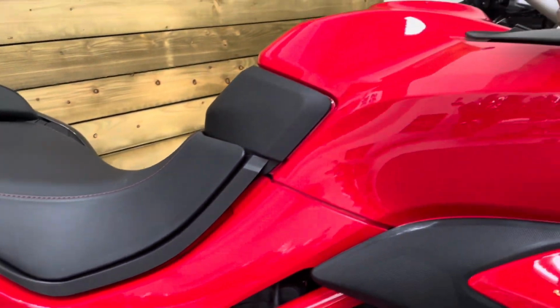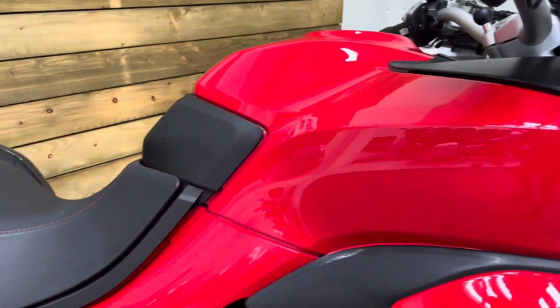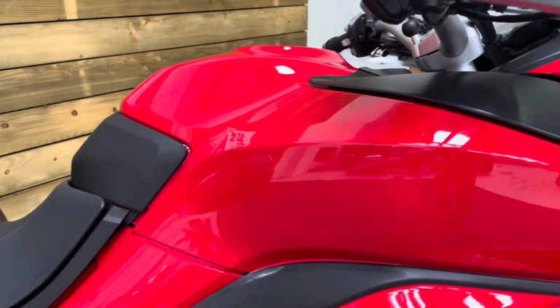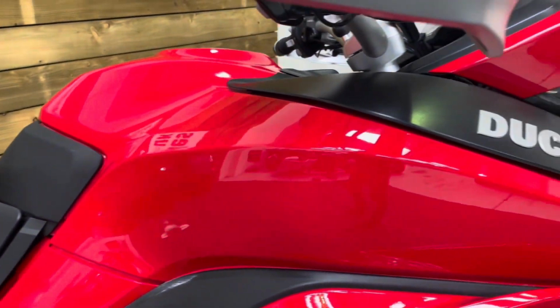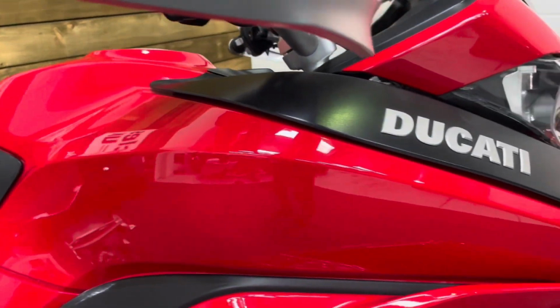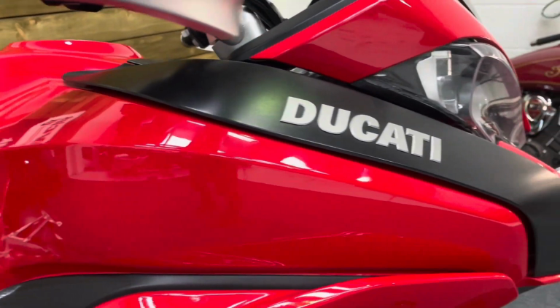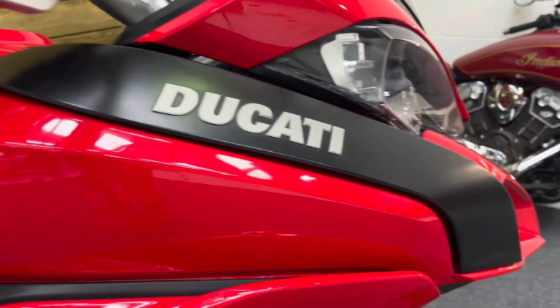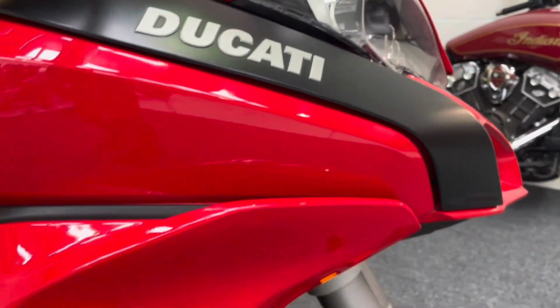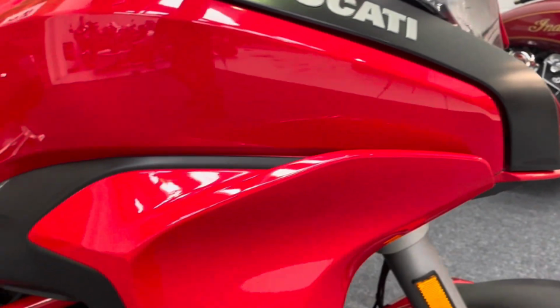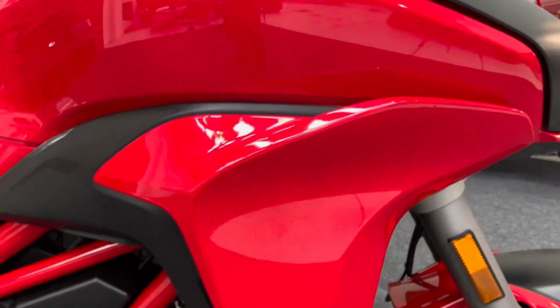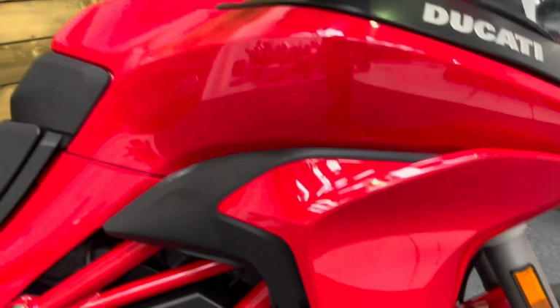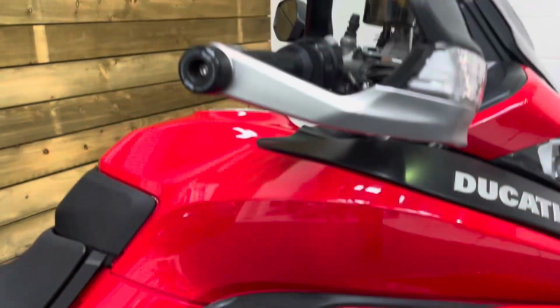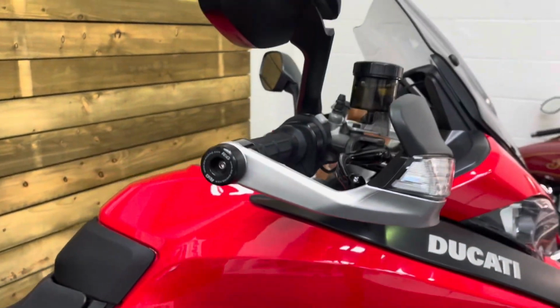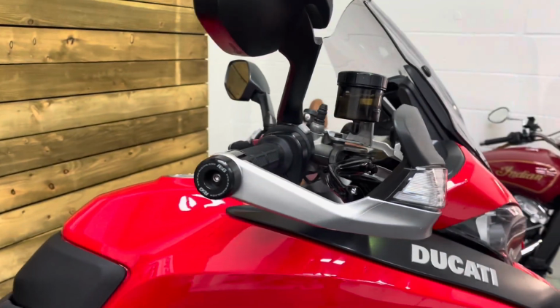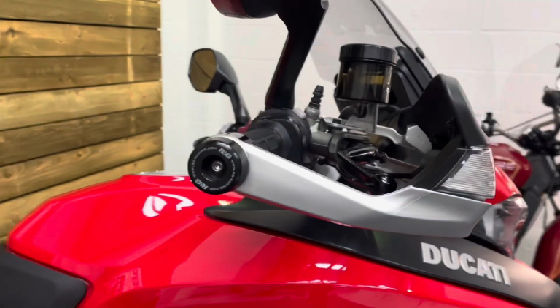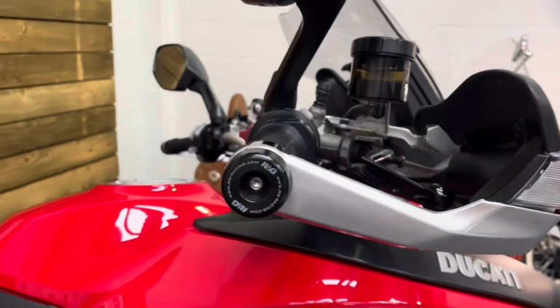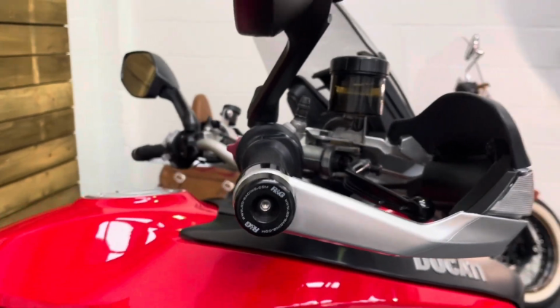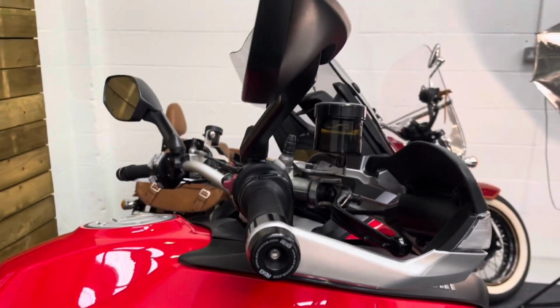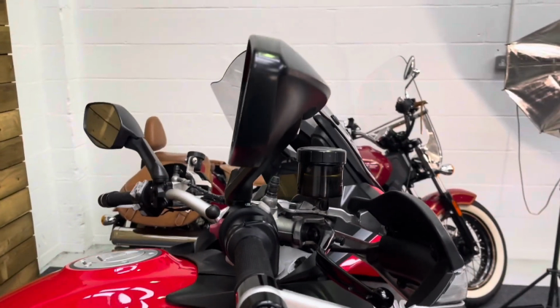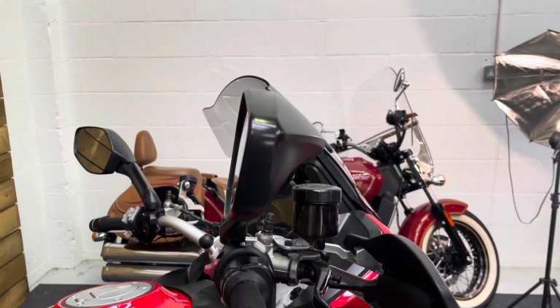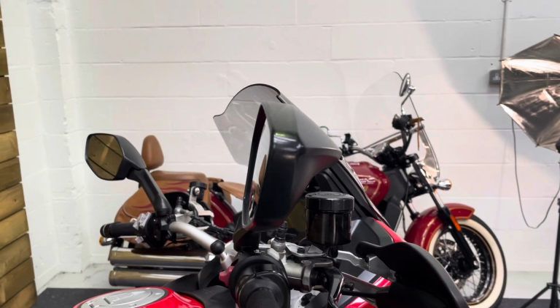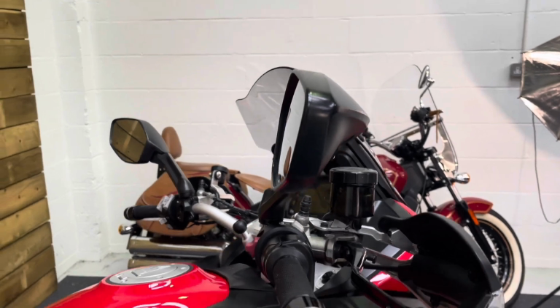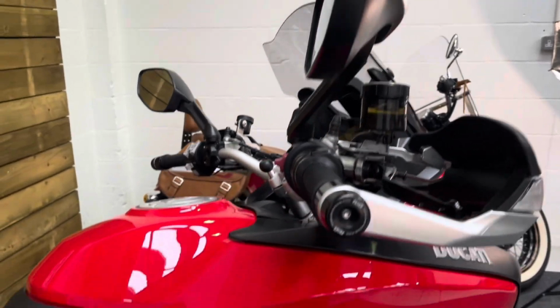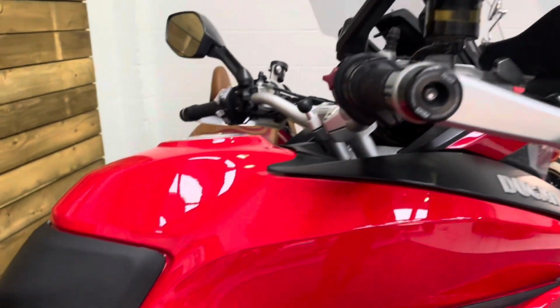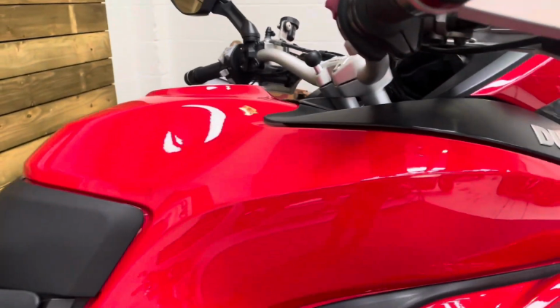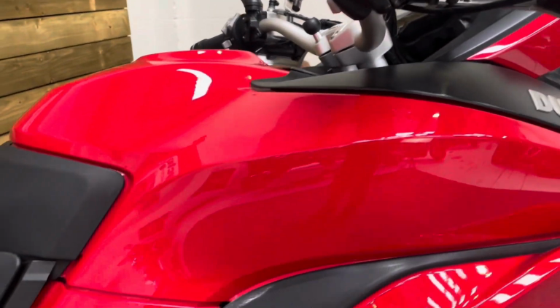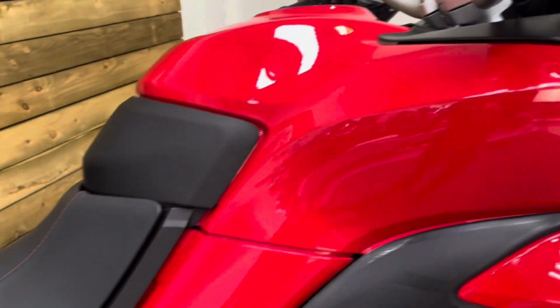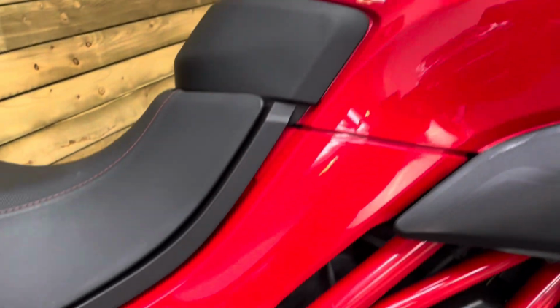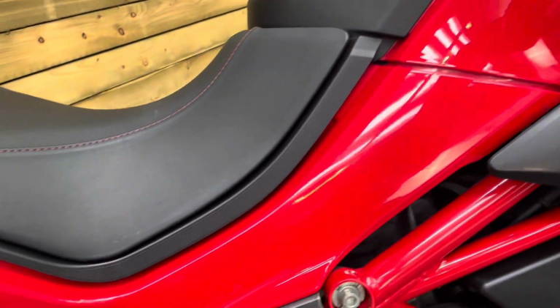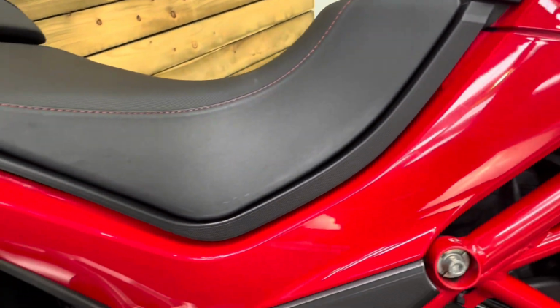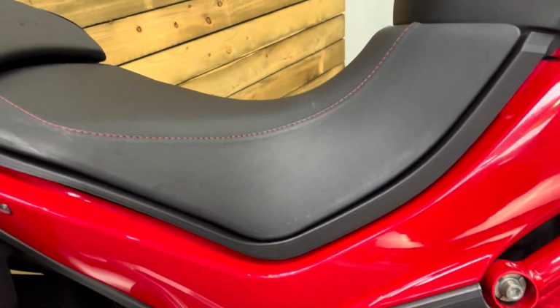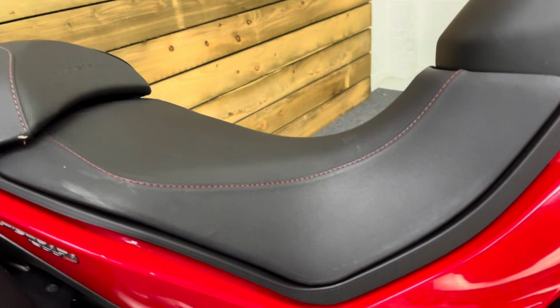All the paintwork is in excellent condition as you can see there — no sign of any drop damage anywhere. The handguards, bar ends, which were RNG, are in excellent condition, as are the mirrors. All the bodywork, the petrol tank, and that side panel there are in excellent condition as well.